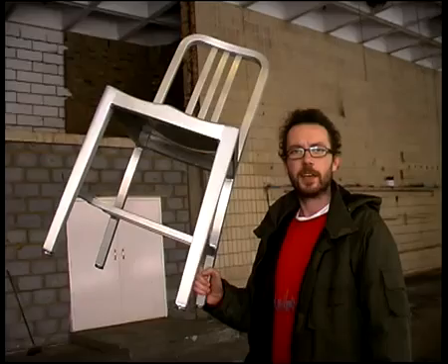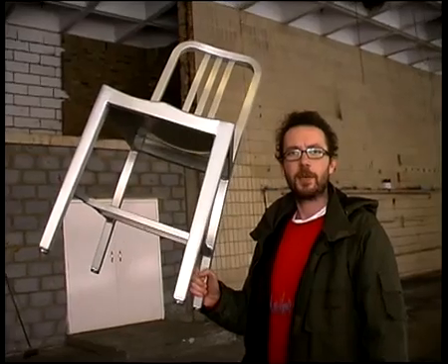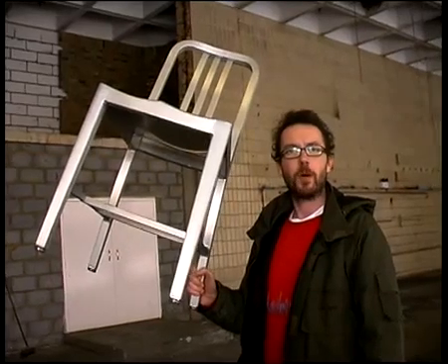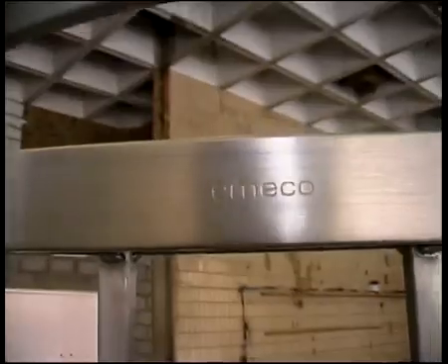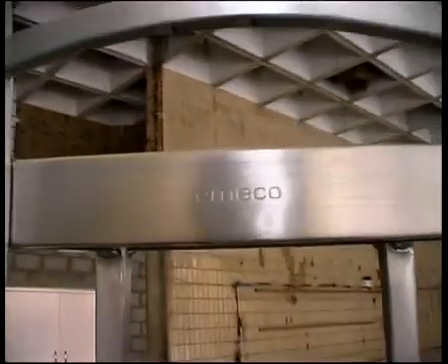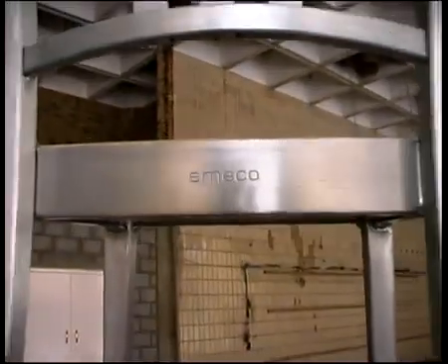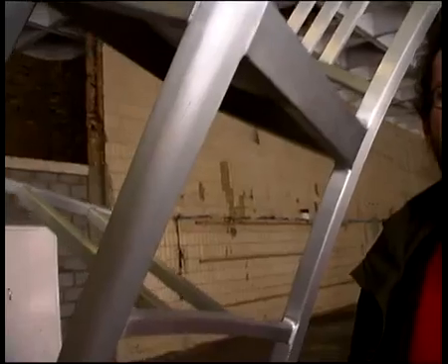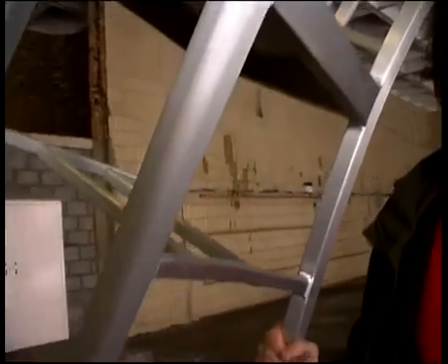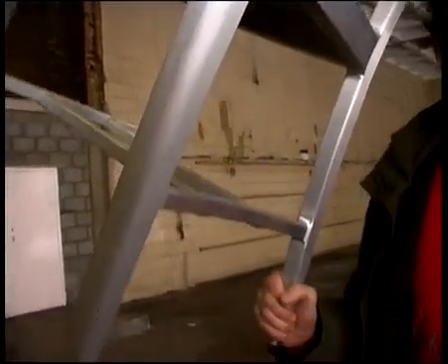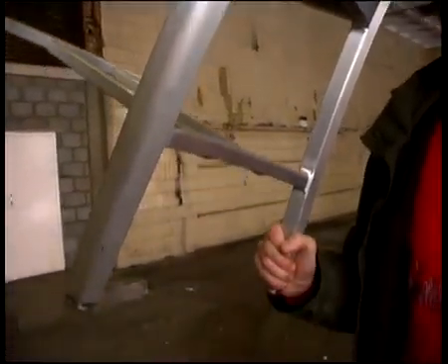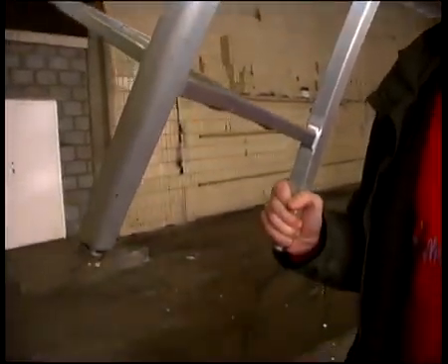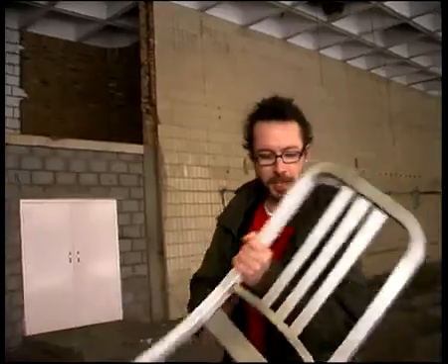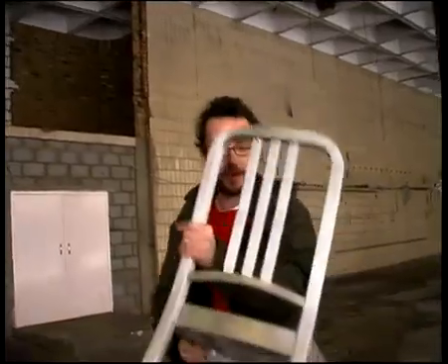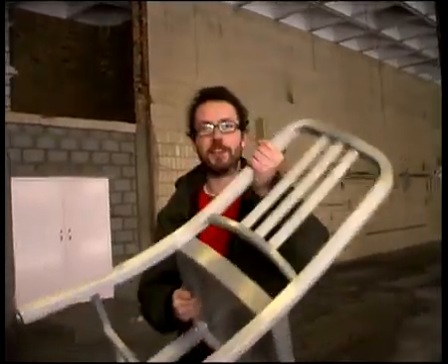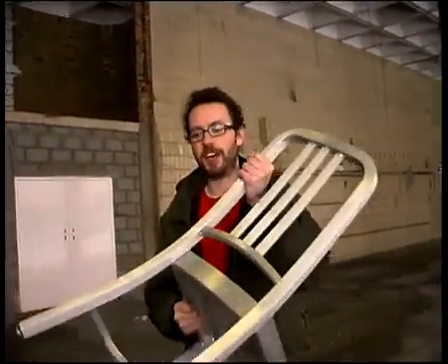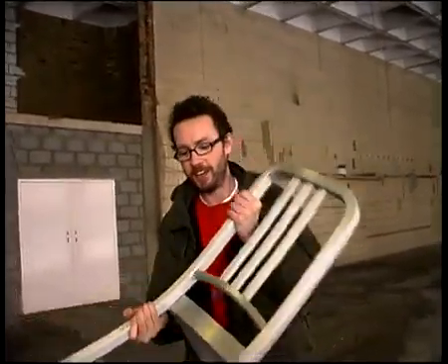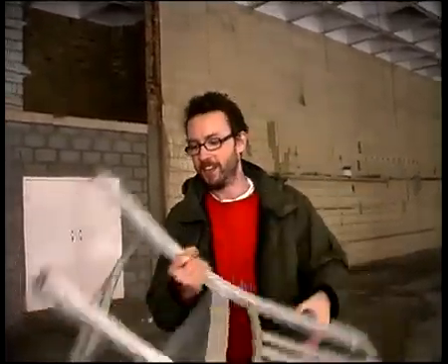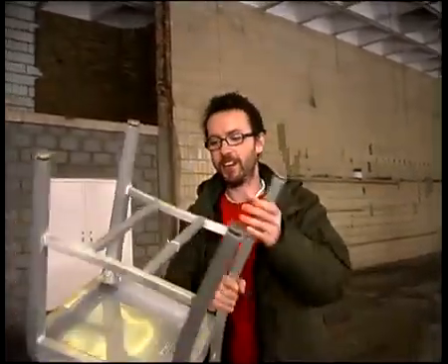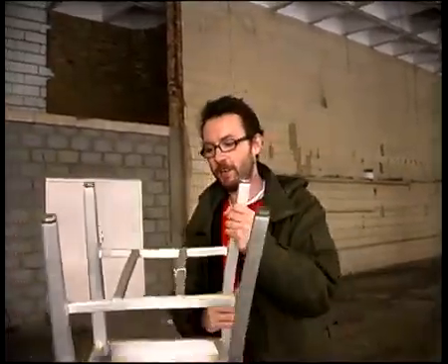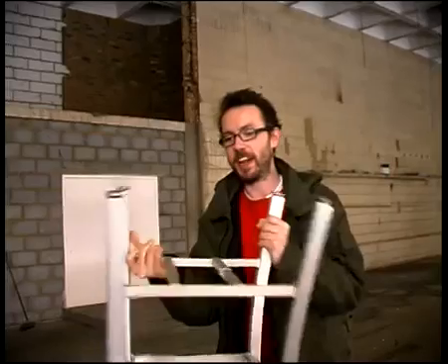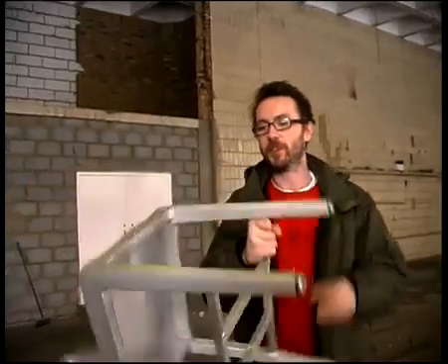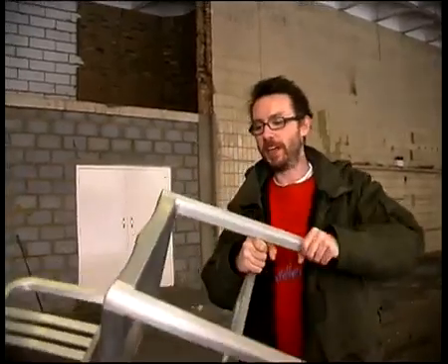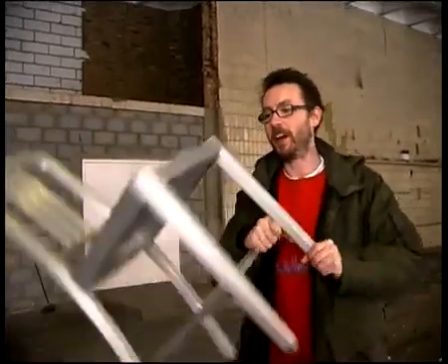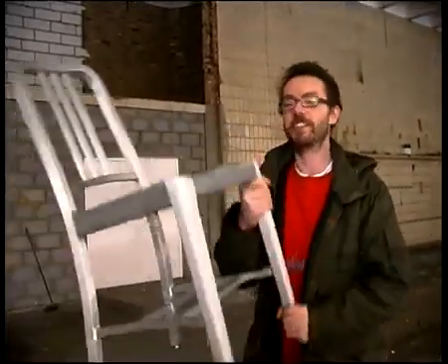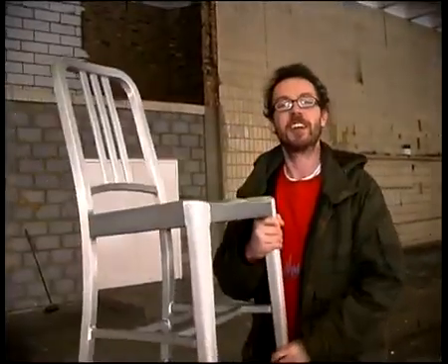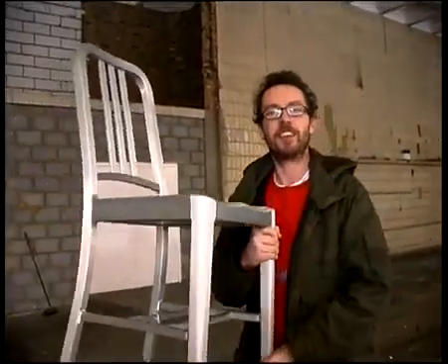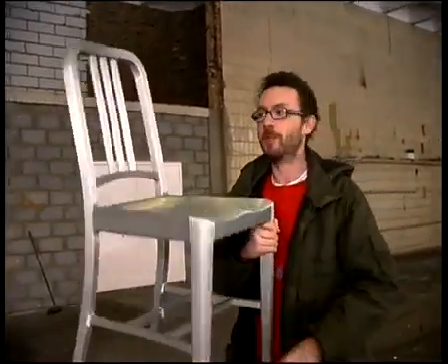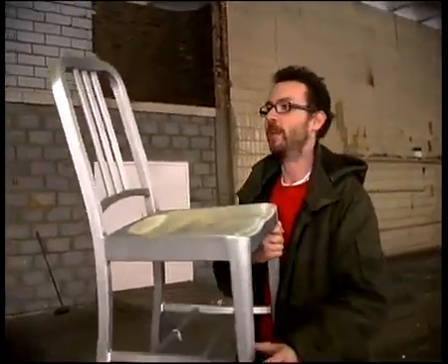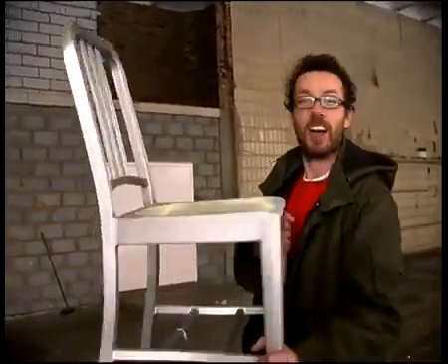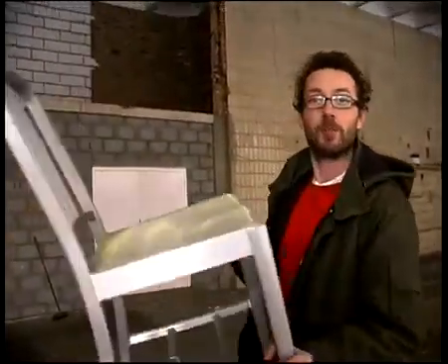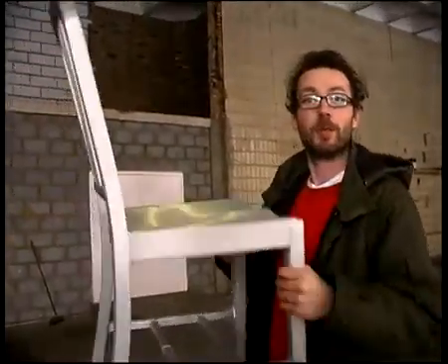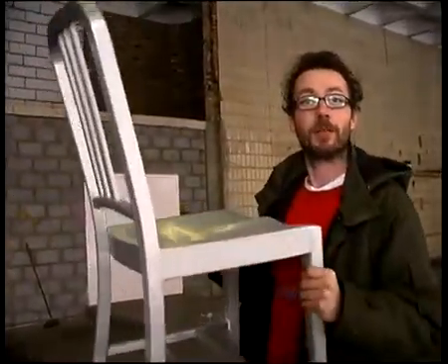Here we have one pristine, mint-conditioned Emeco Navy chair designed to withstand torpedo blasts. Let's see if it can withstand being hurtled at a brick wall, shall we?